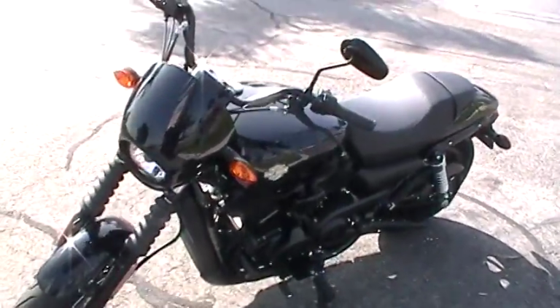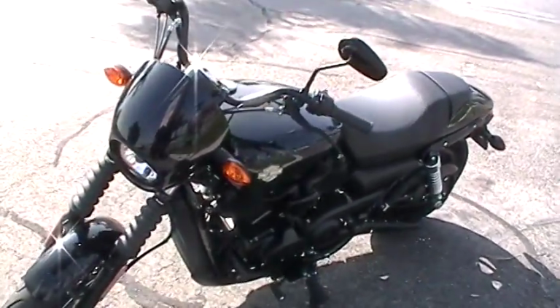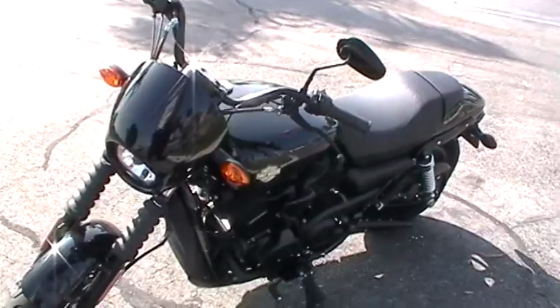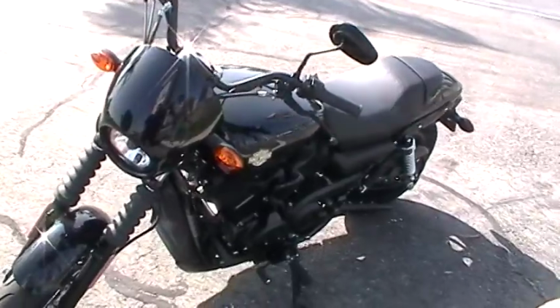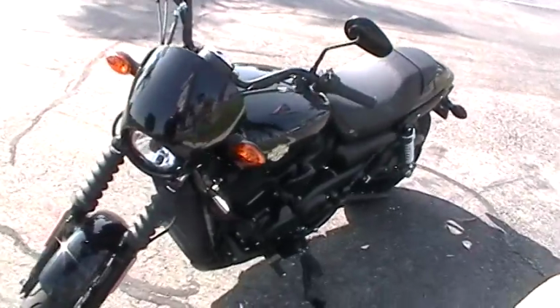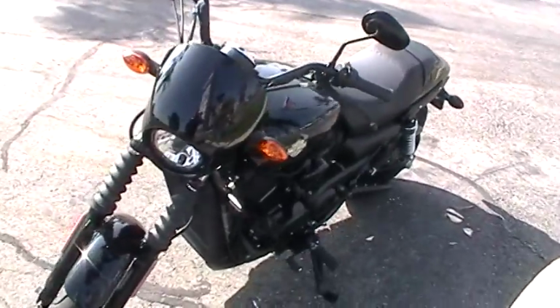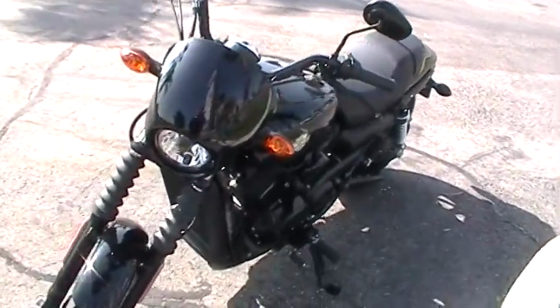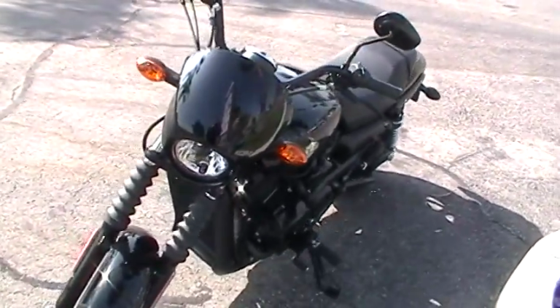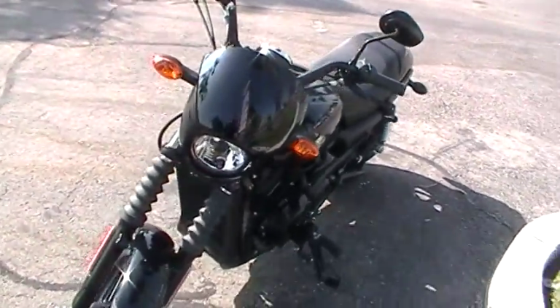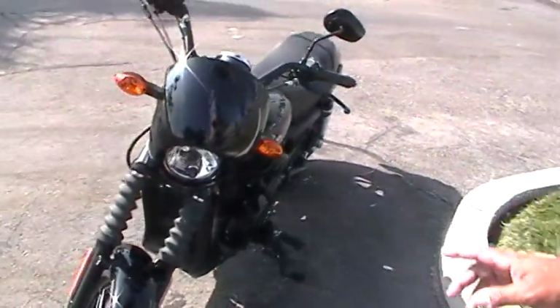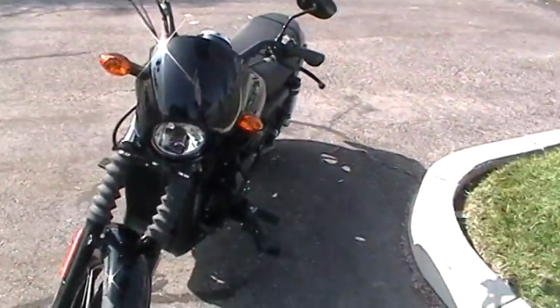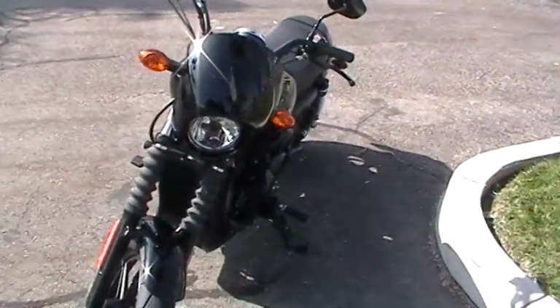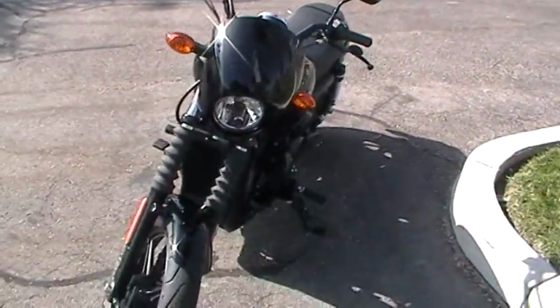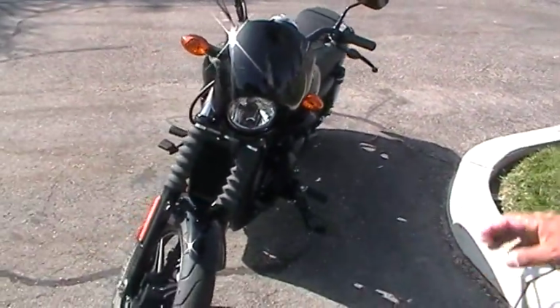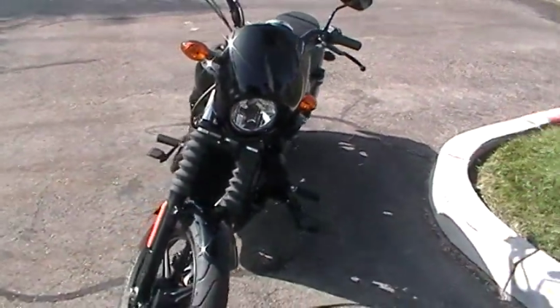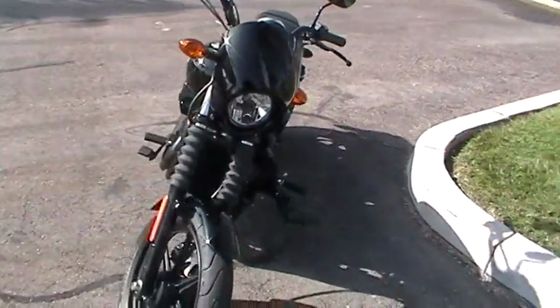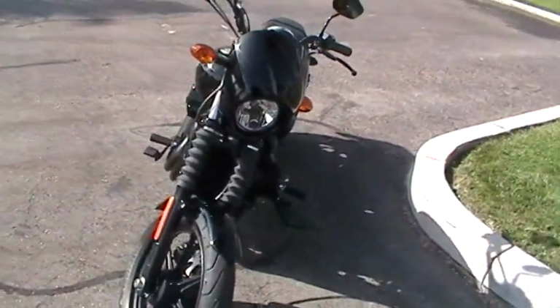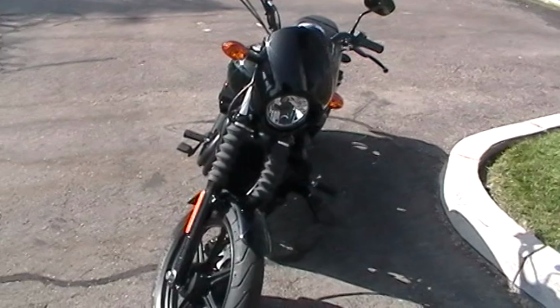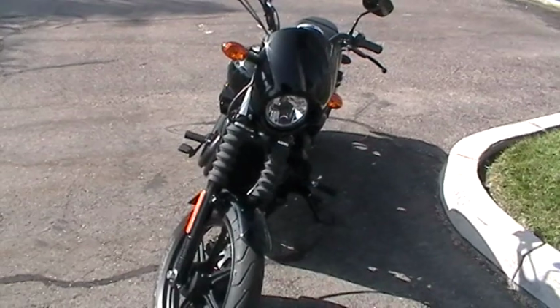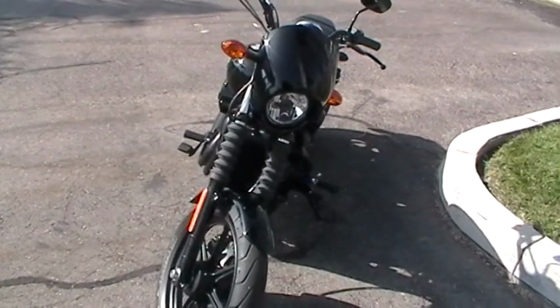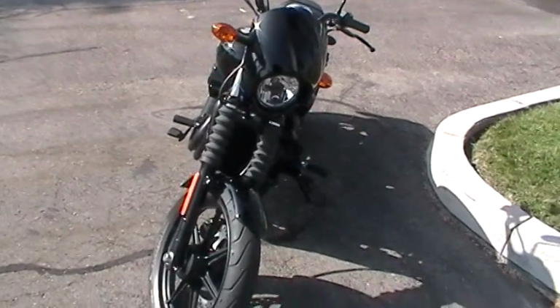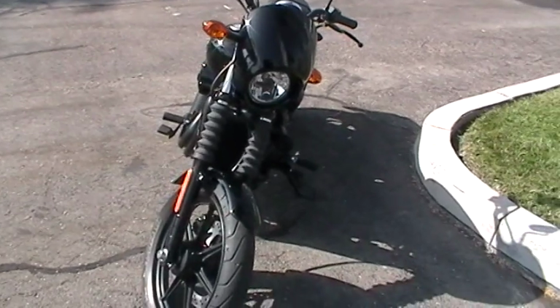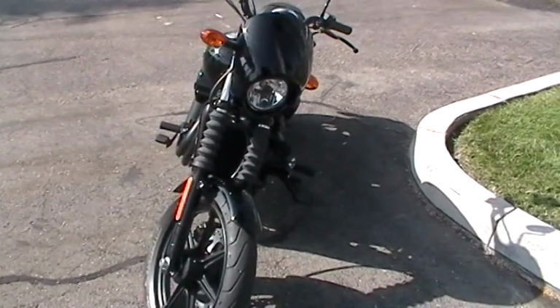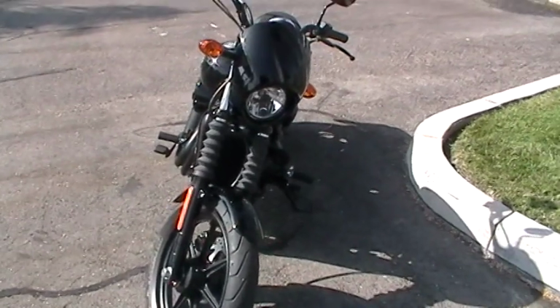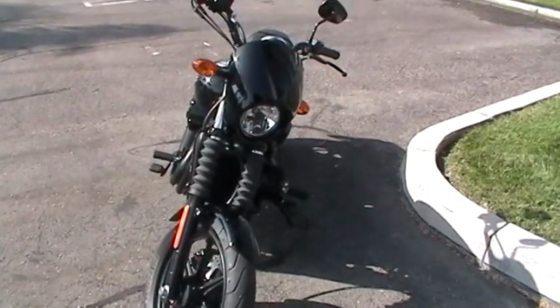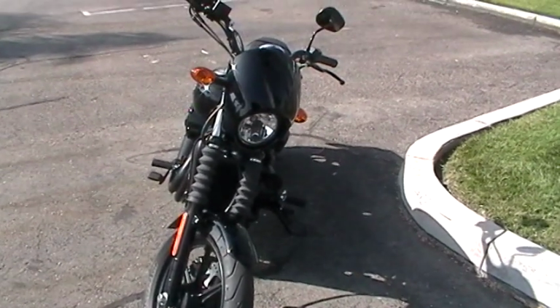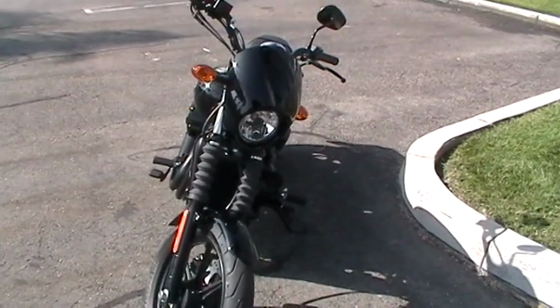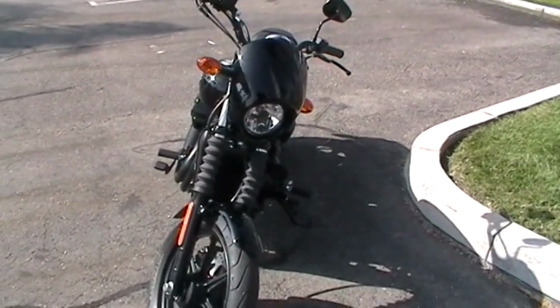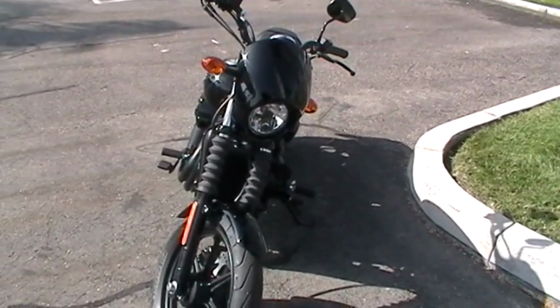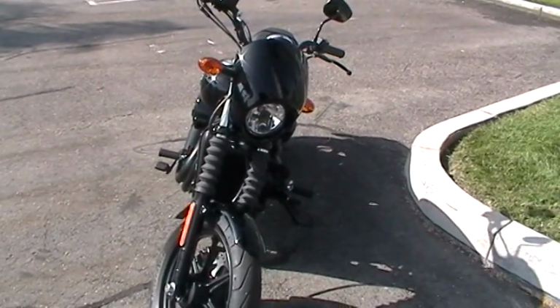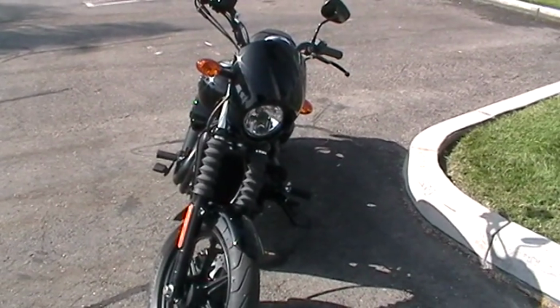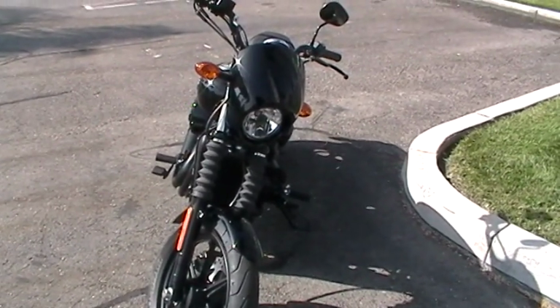Making our way to the front, you'll notice that we have the fork boot covers already on there, the cowling already on there. This thing kind of has that Sons of Anarchy look — but on steroids.